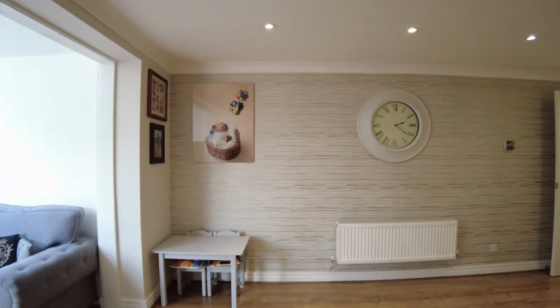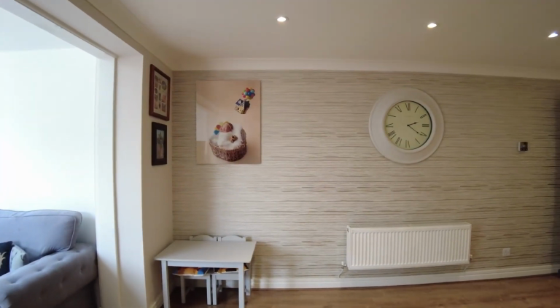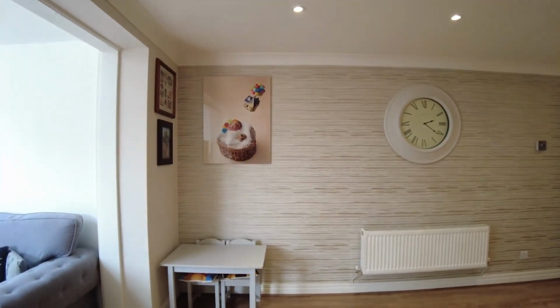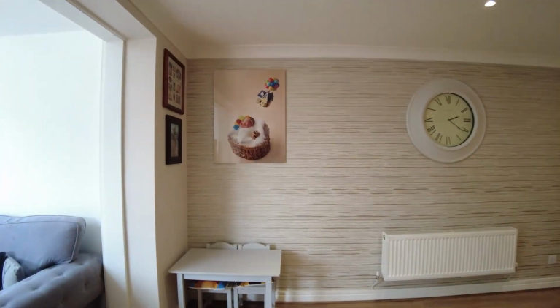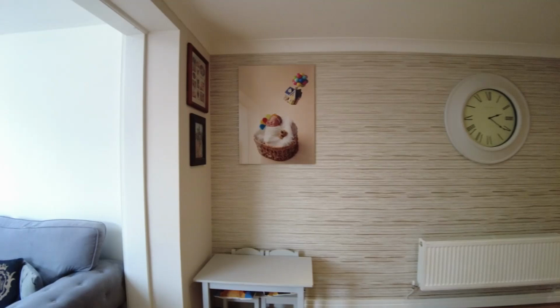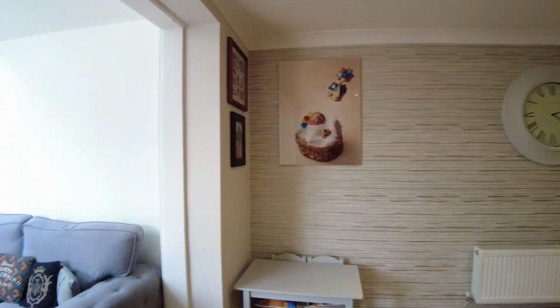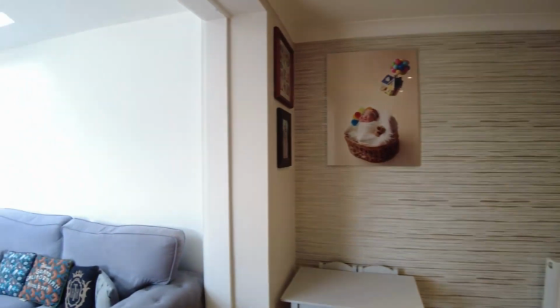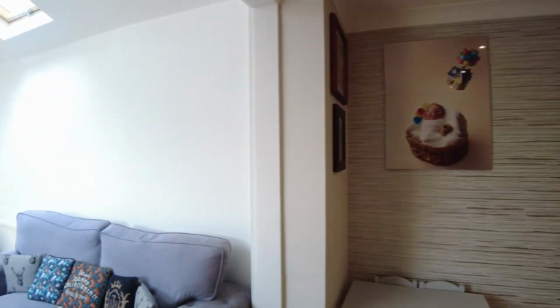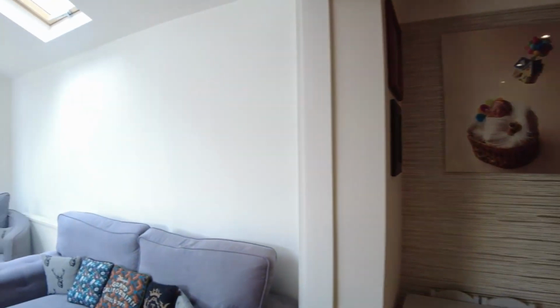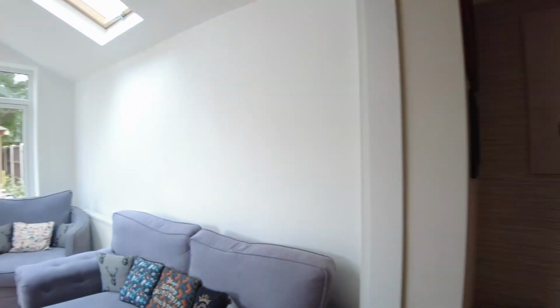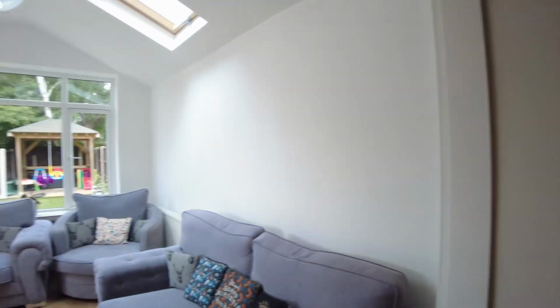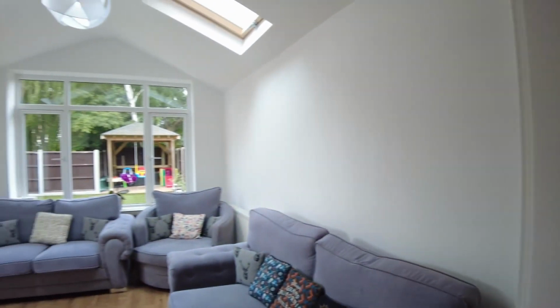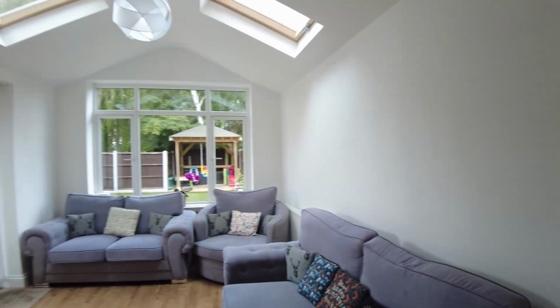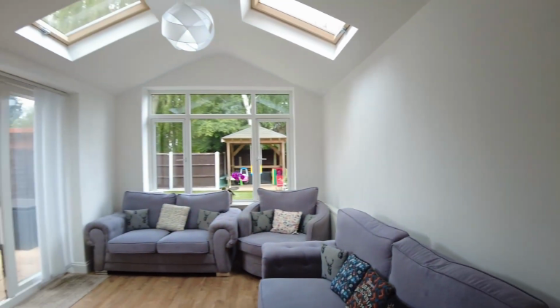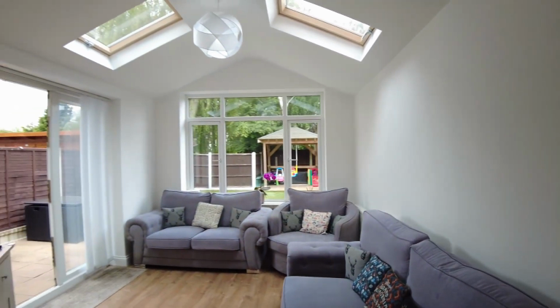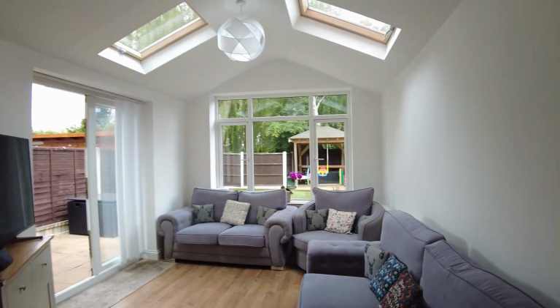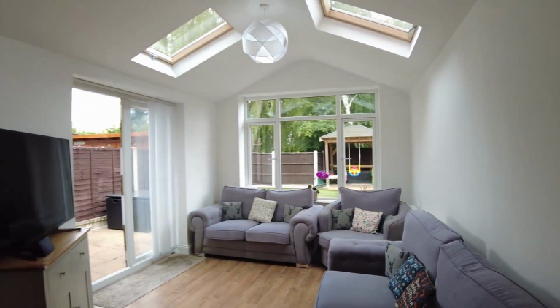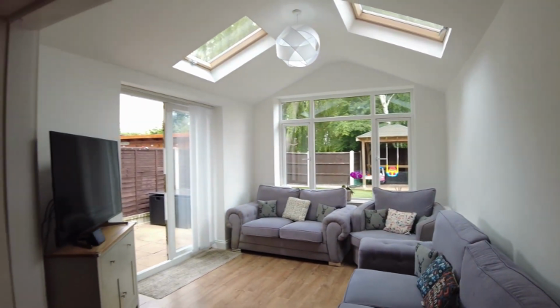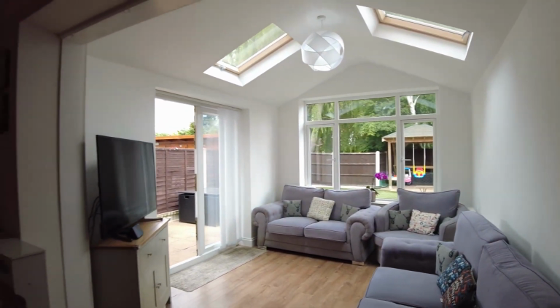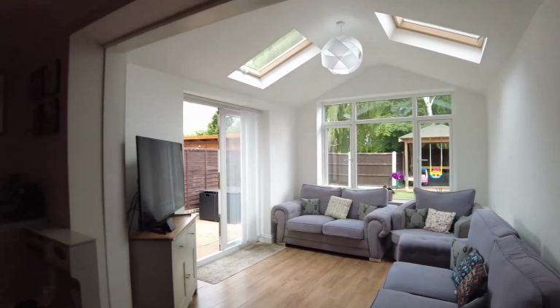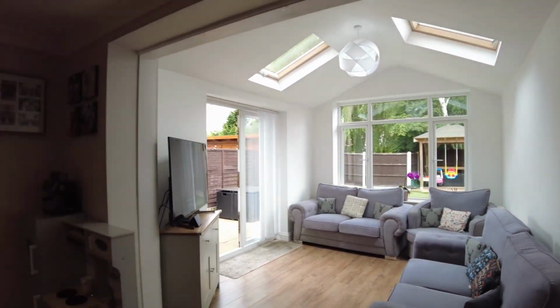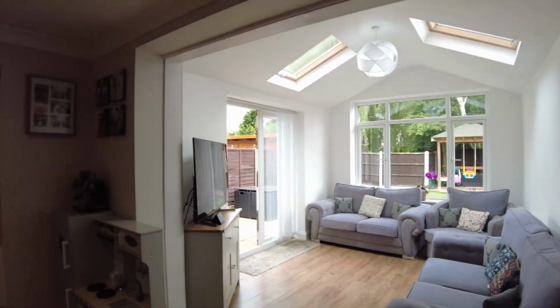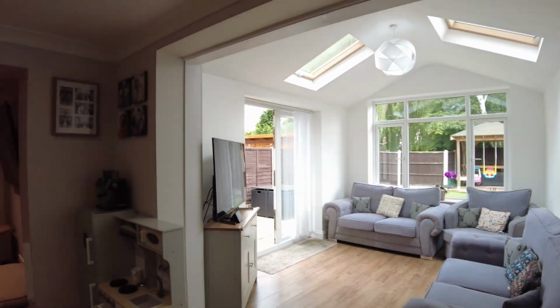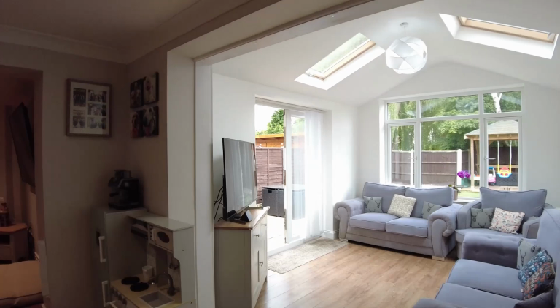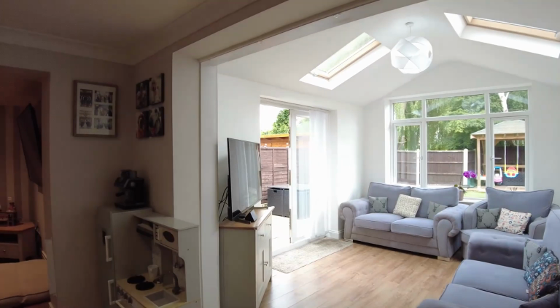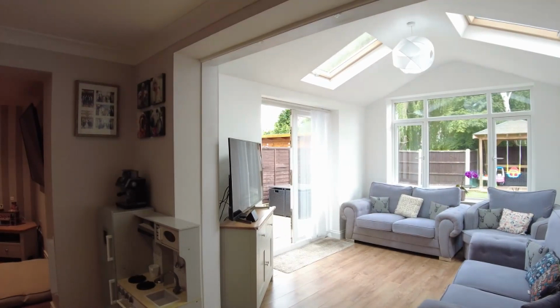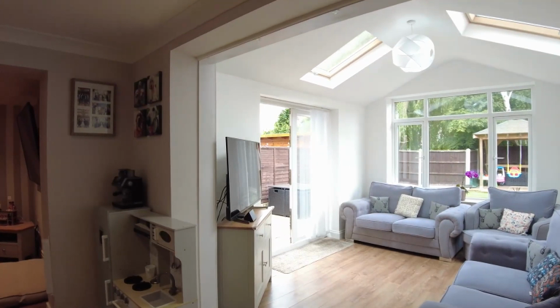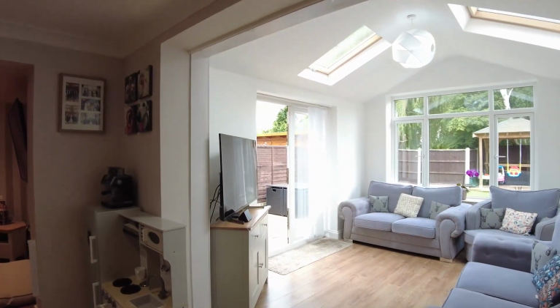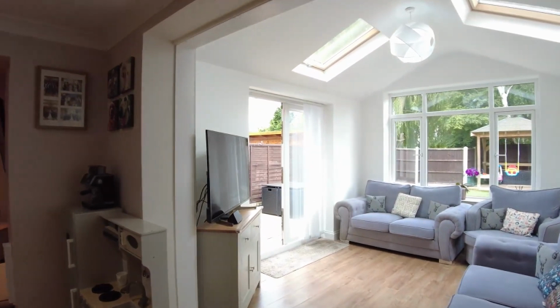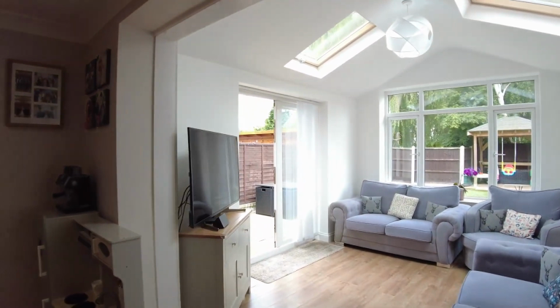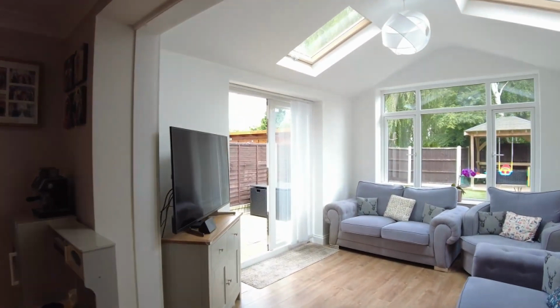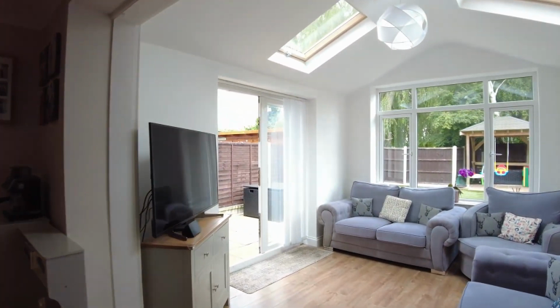This very comfortable extended room is currently being used as a lounge, but as mentioned there are other options available, including making it a children's play area.